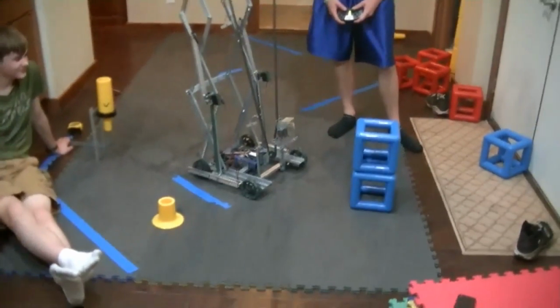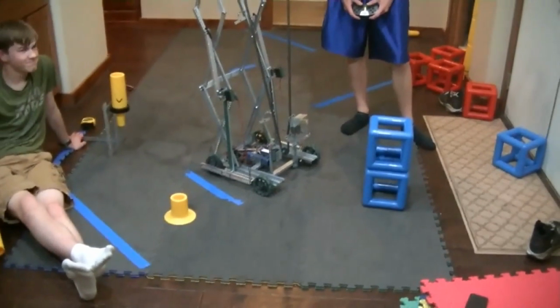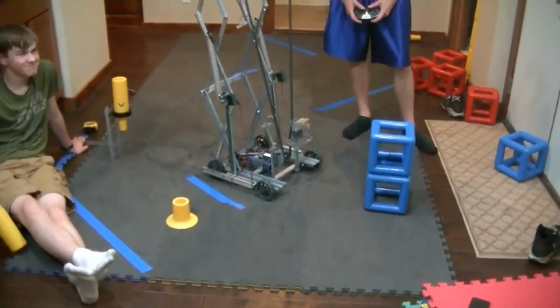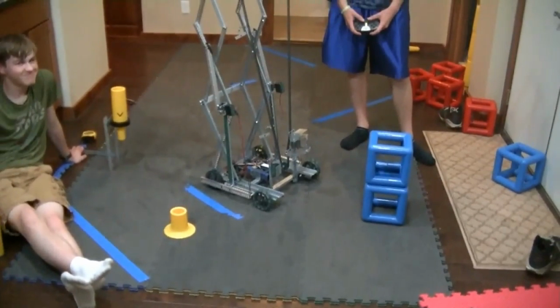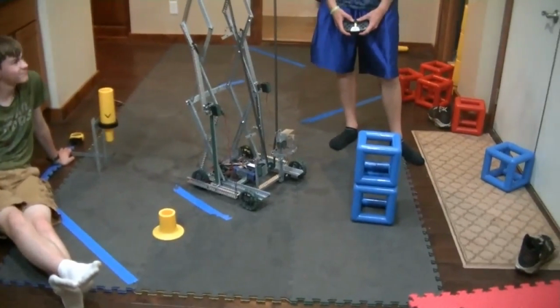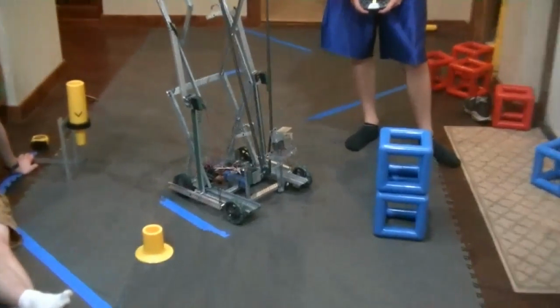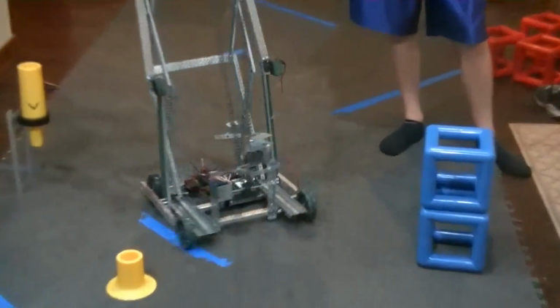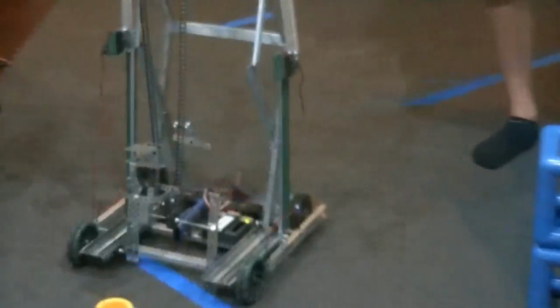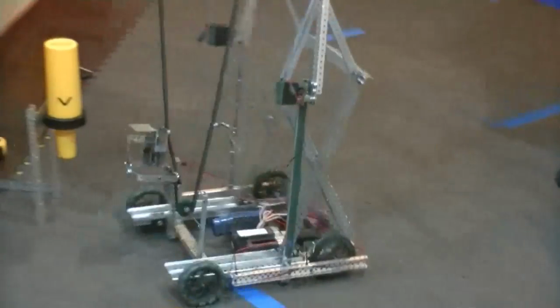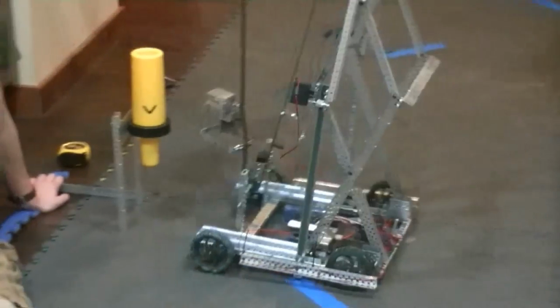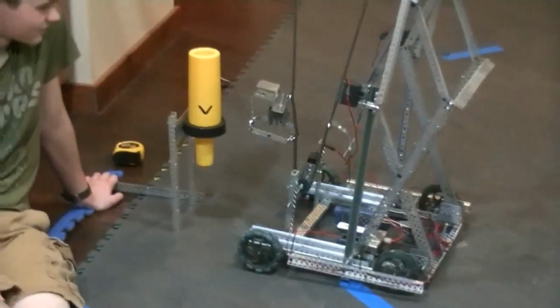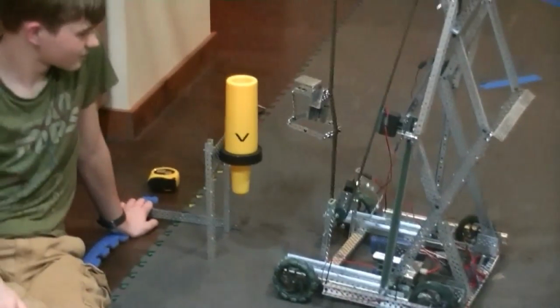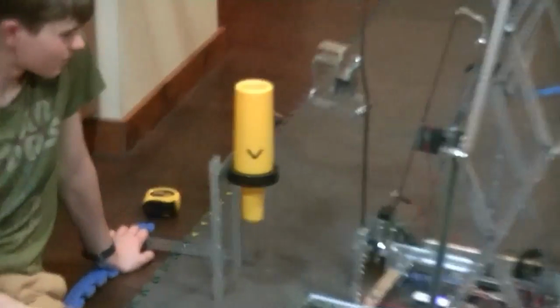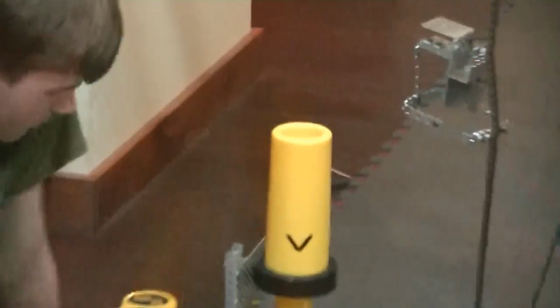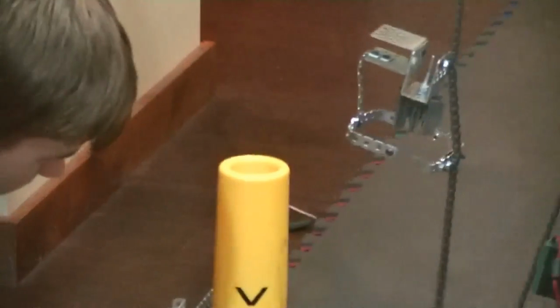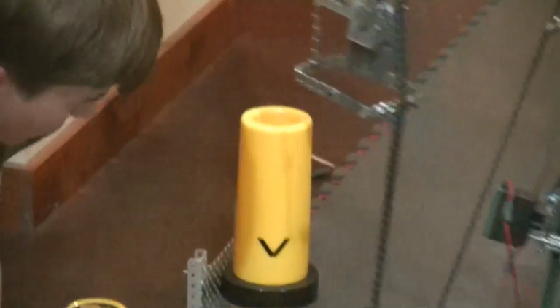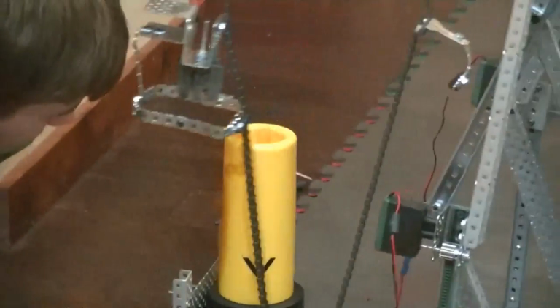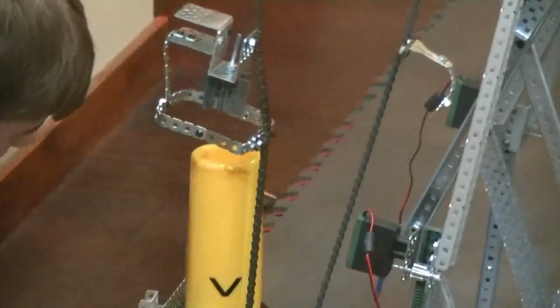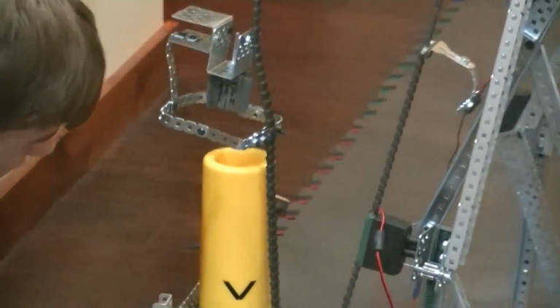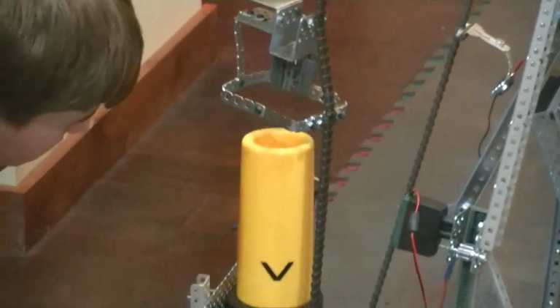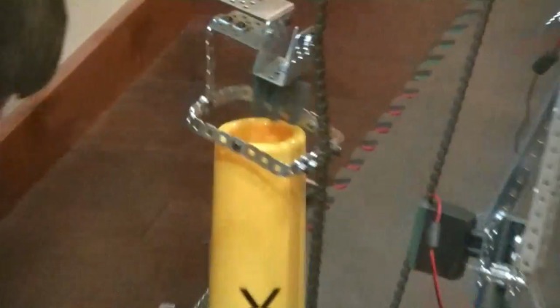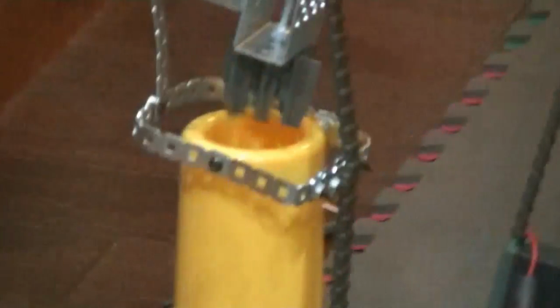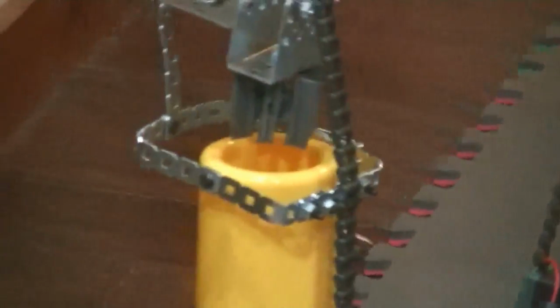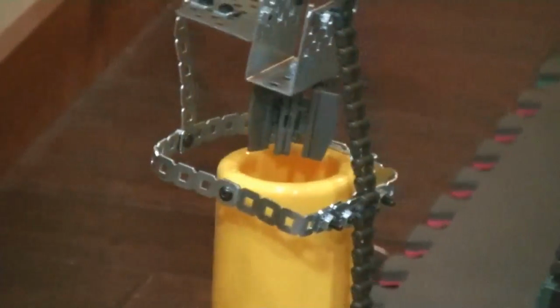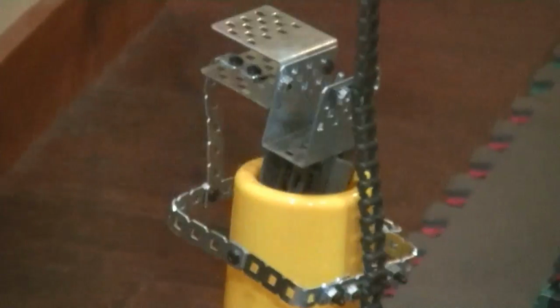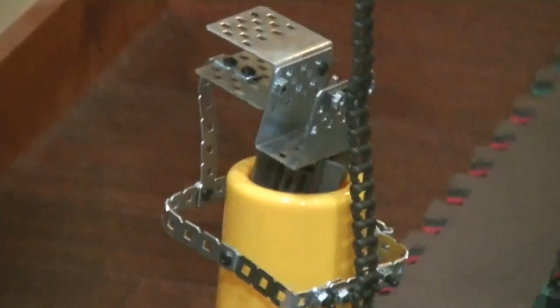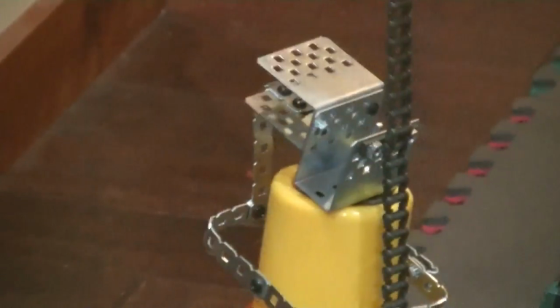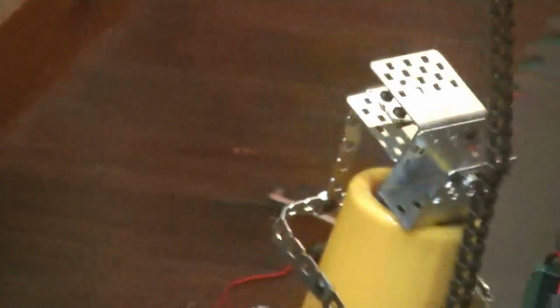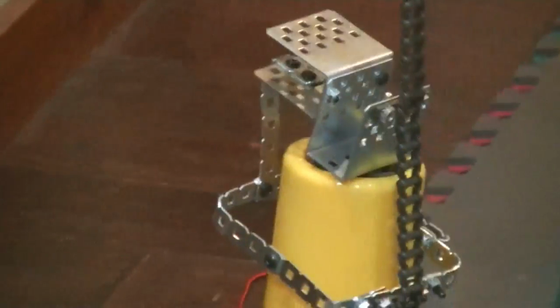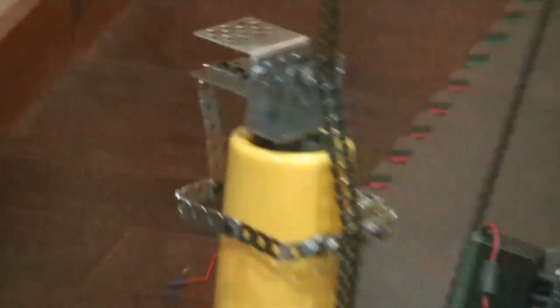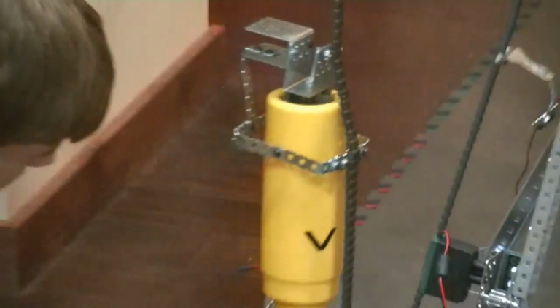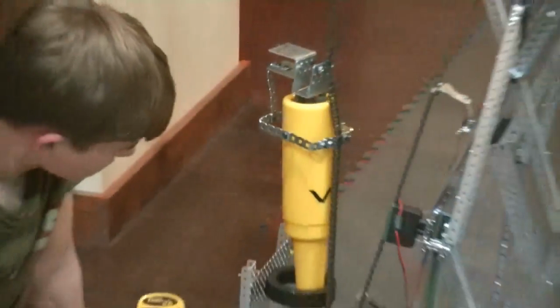After we fix that problem we can get both scattered sections and blocks. This setup is the correct setup in a real match.